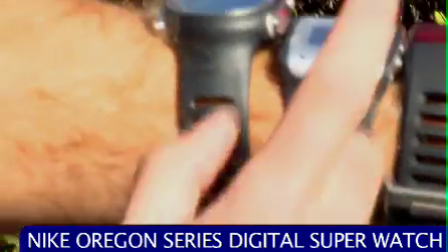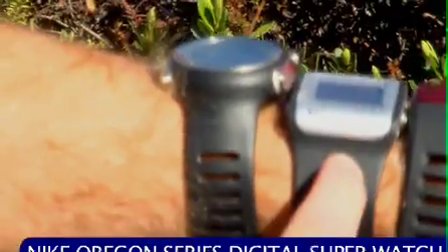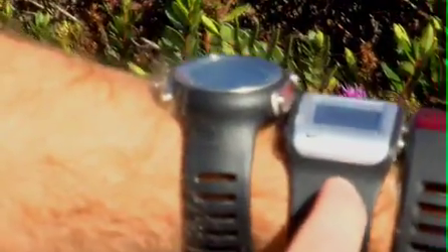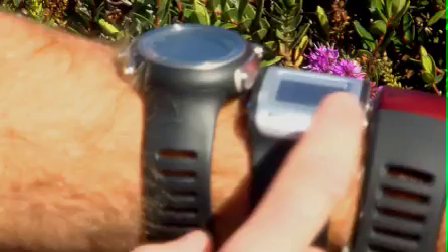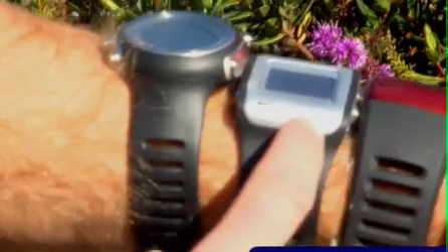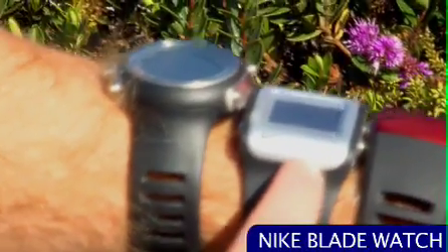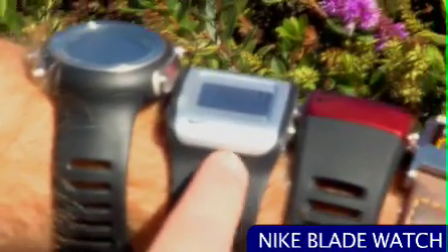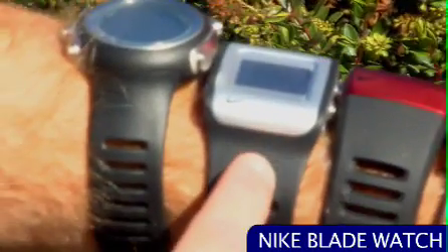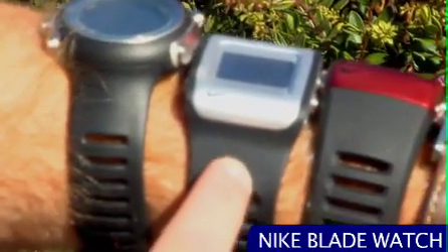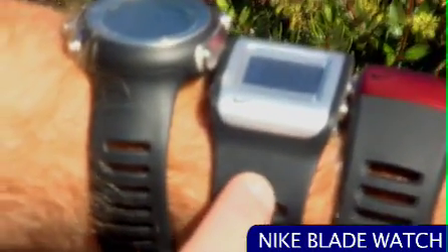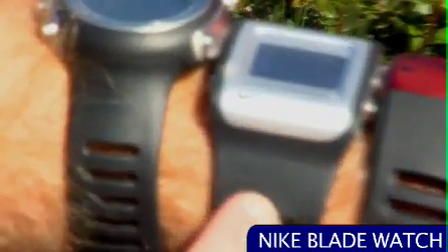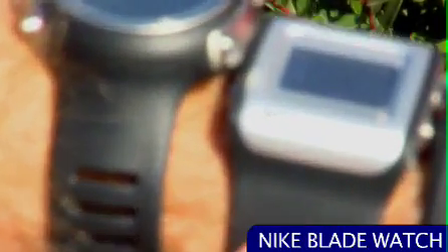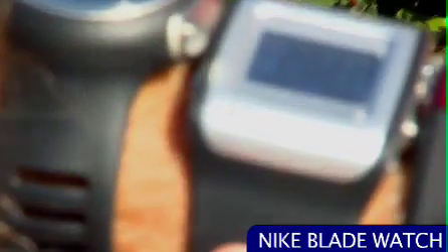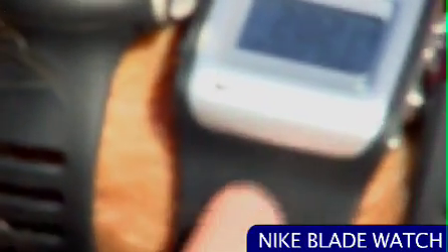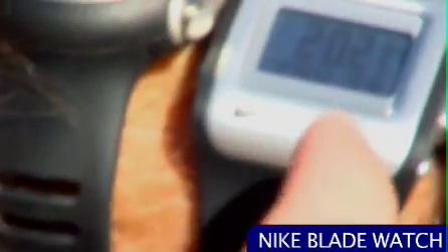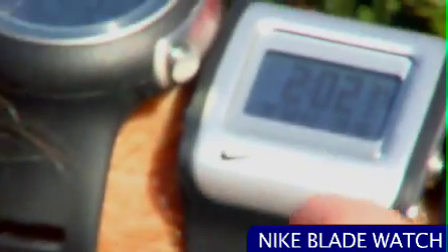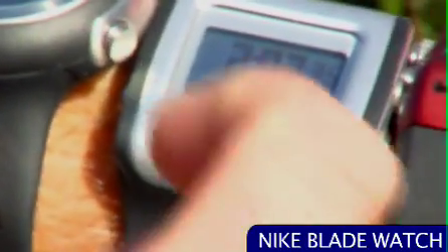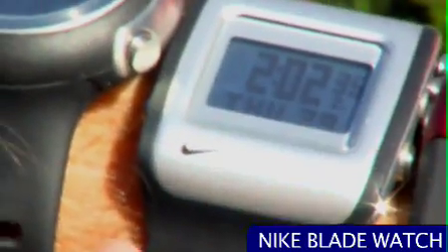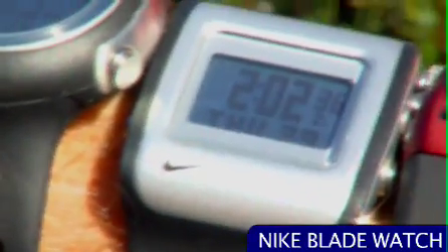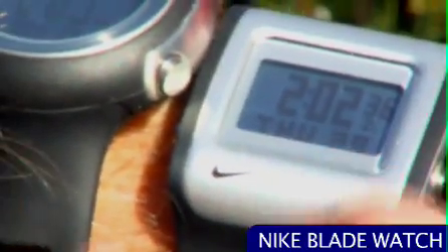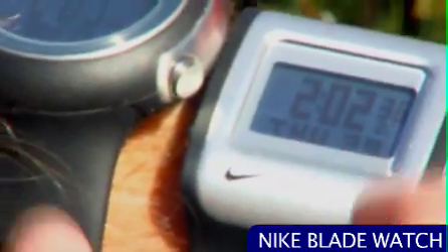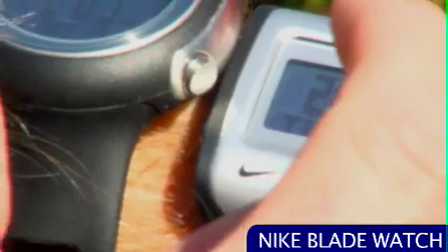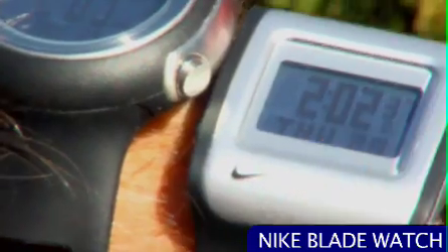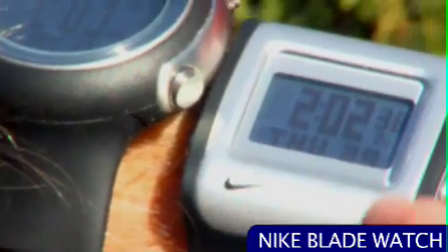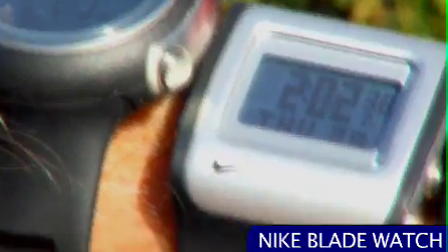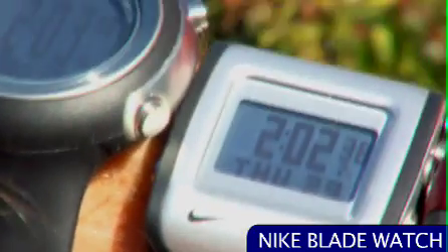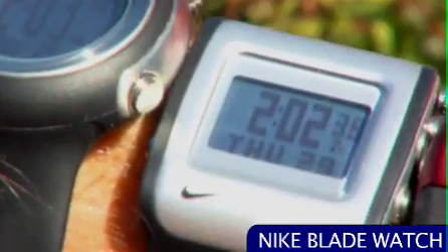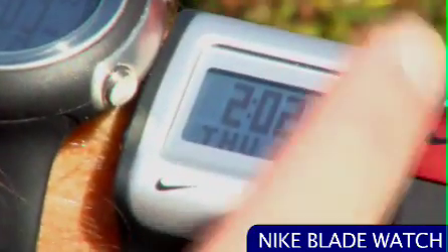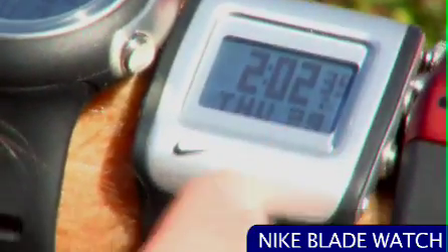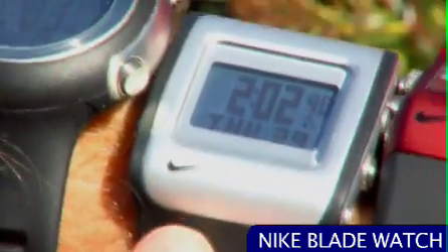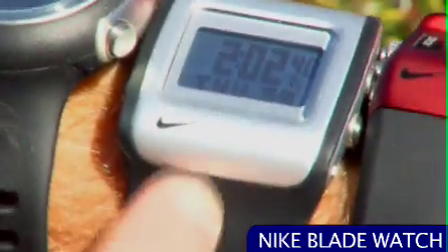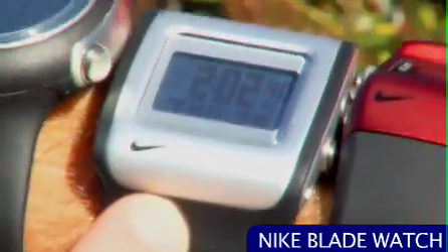This one right here is a digital watch — this one's the Blade by Nike. Same thing again. It's got all those functions: lap timer, stopwatch, time, date. Beautiful.